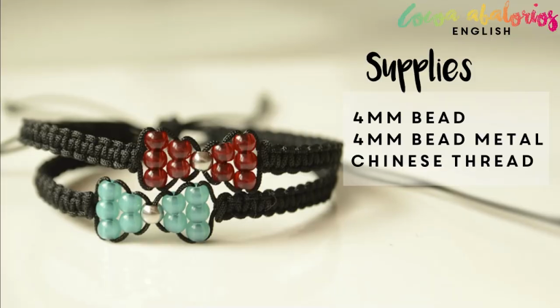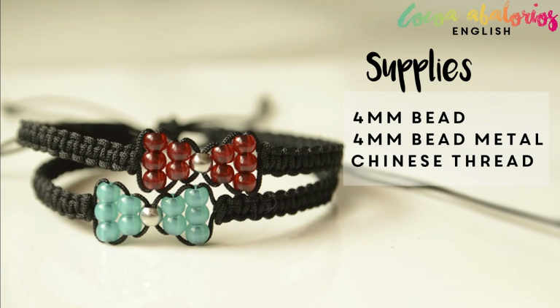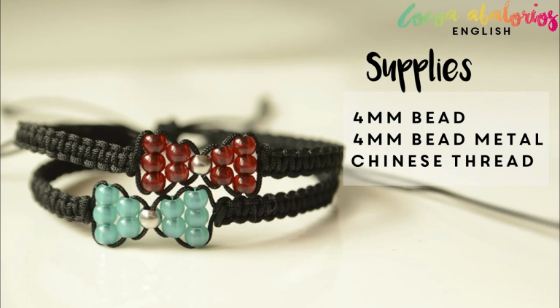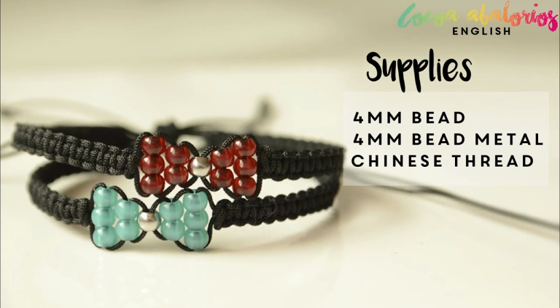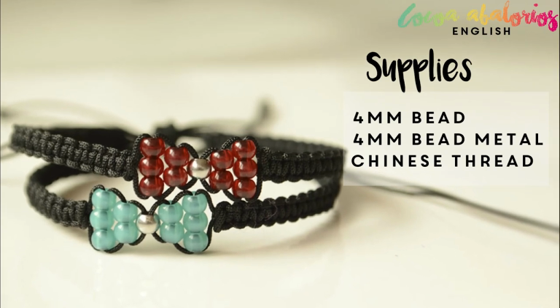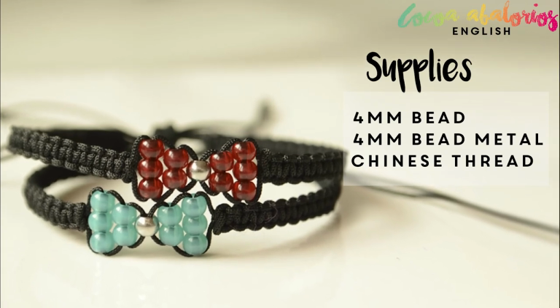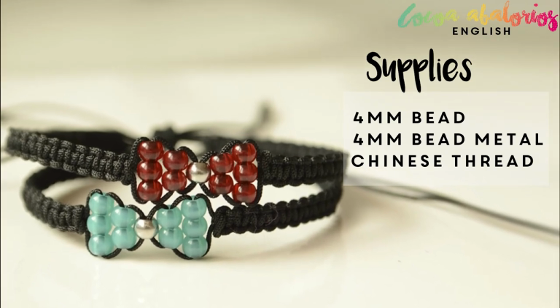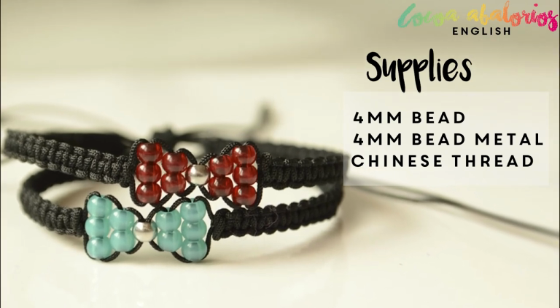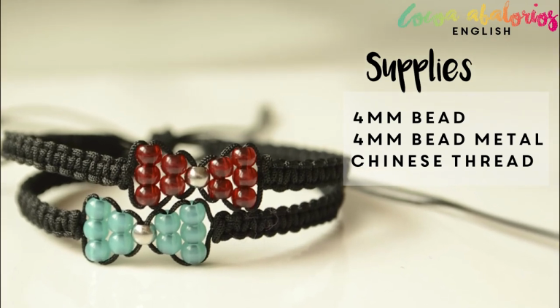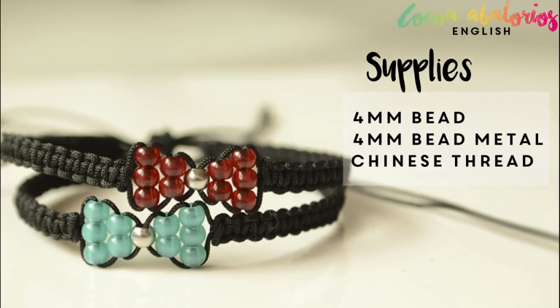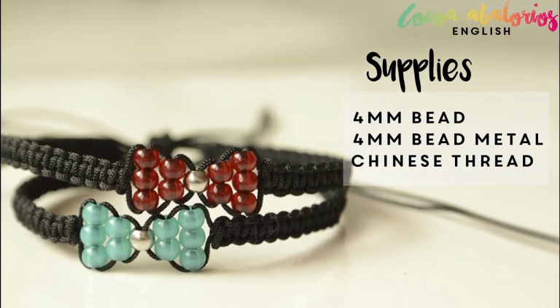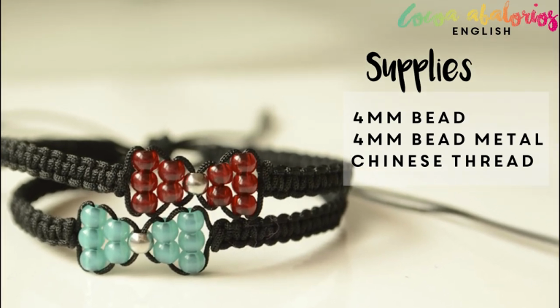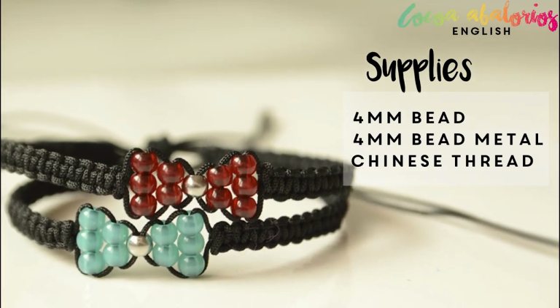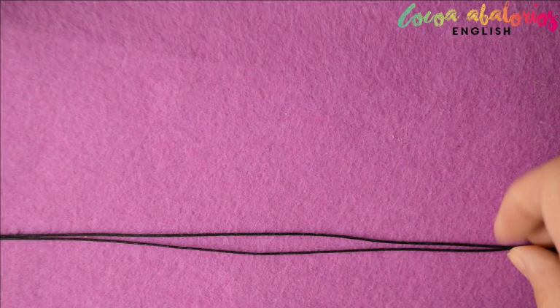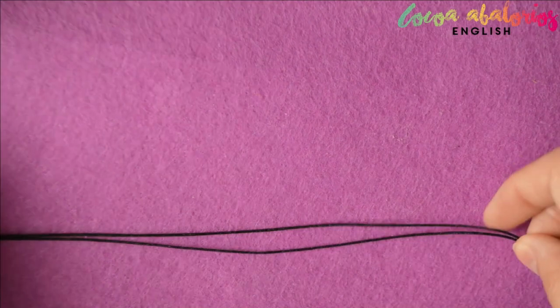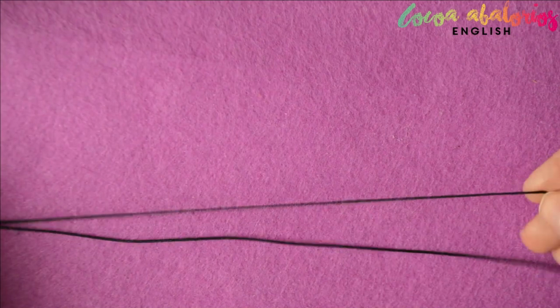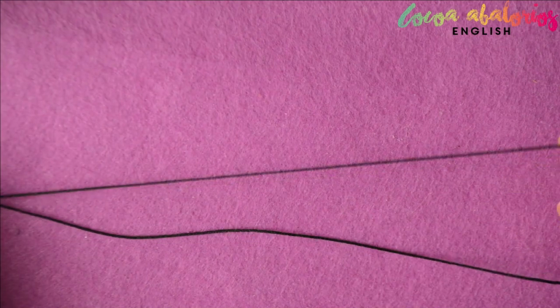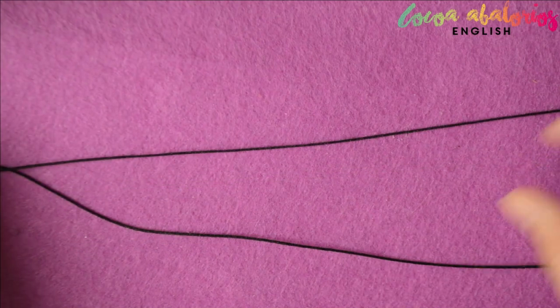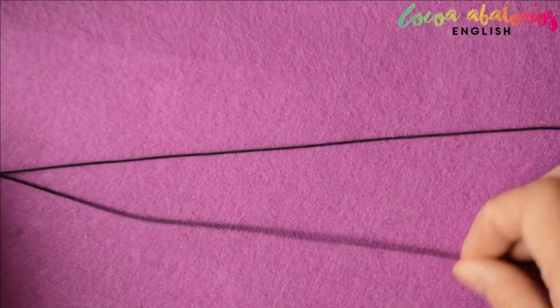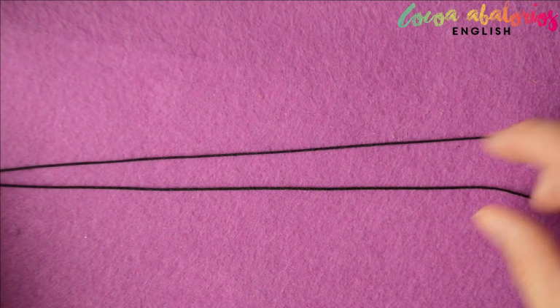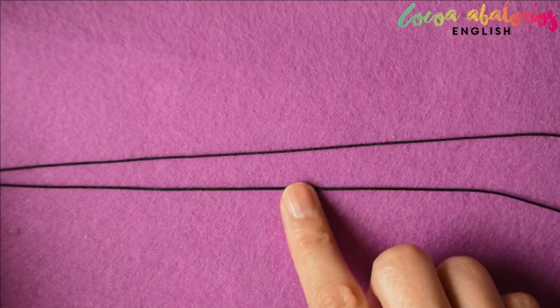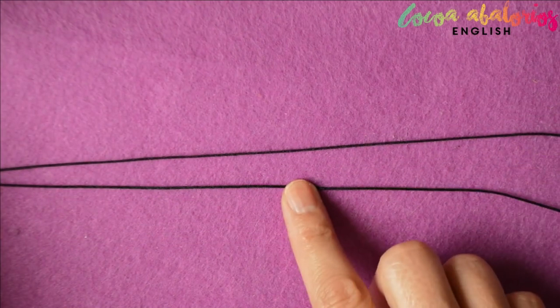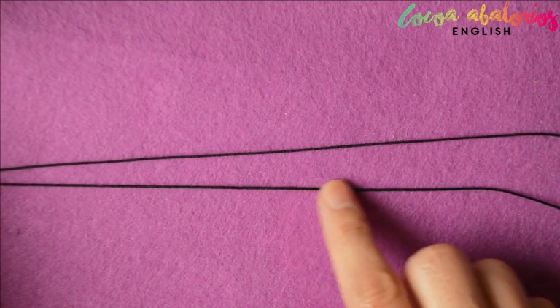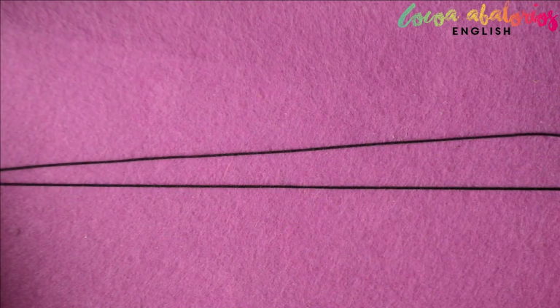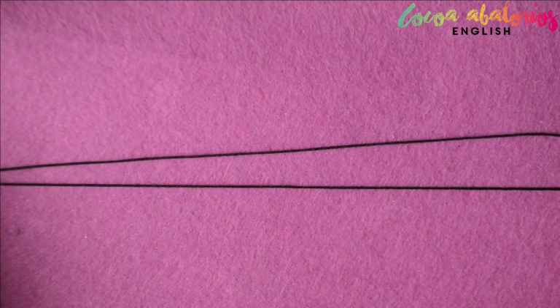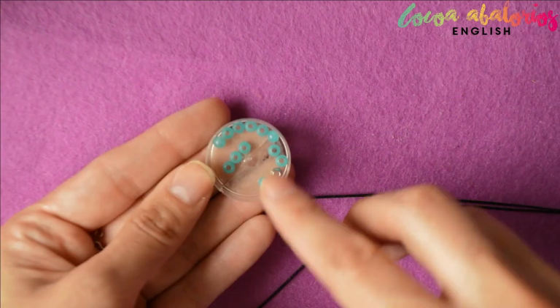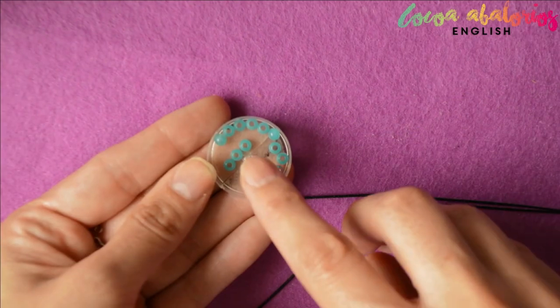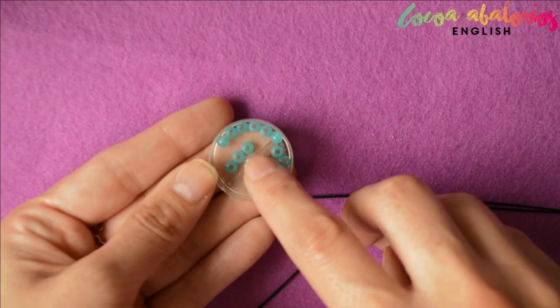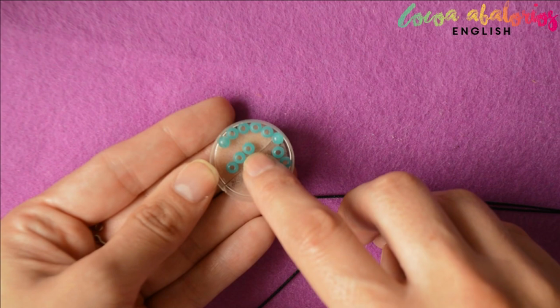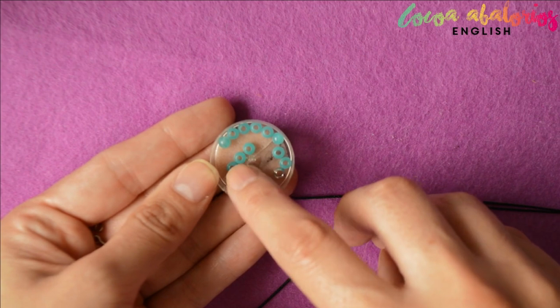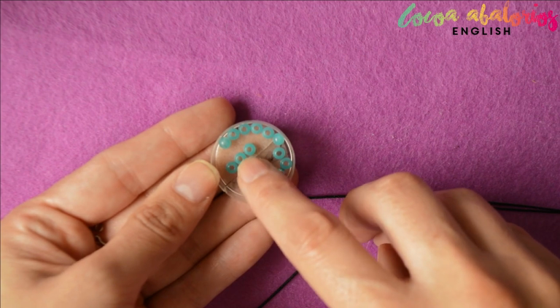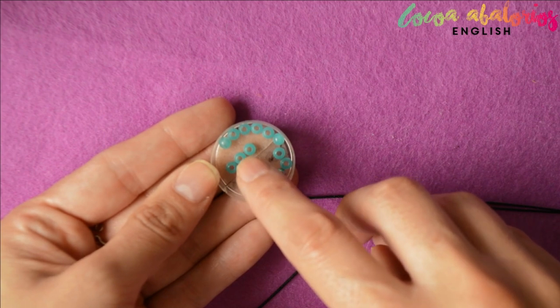These are the supplies you will need. First of all, cut yourself two pieces of wax cord about 15 centimeters more than your wrist length, and get some beads with a wide hole.